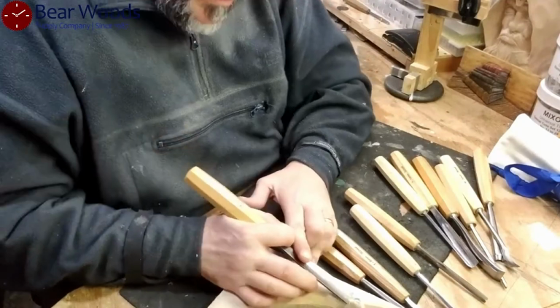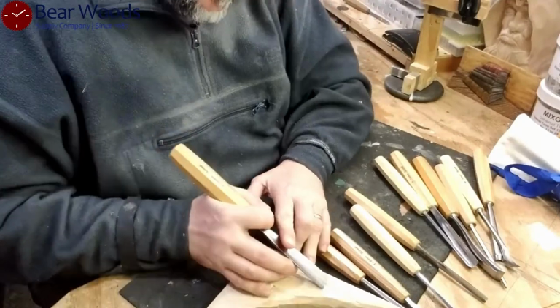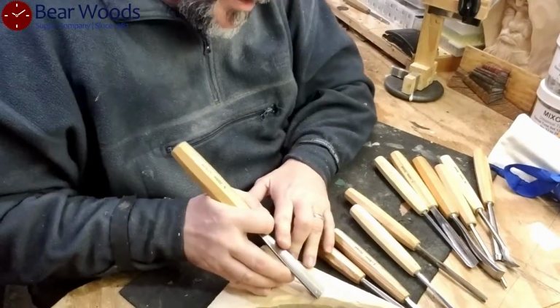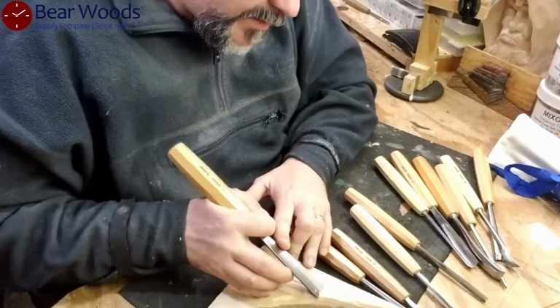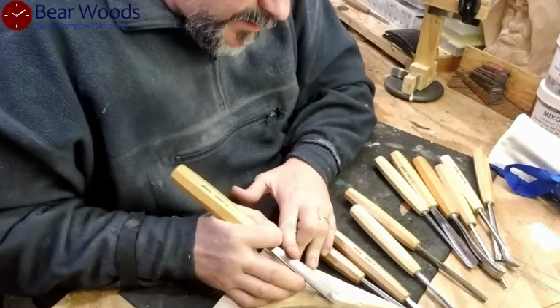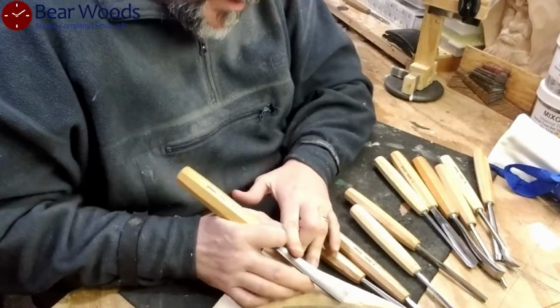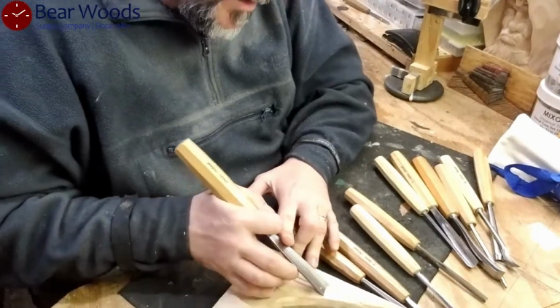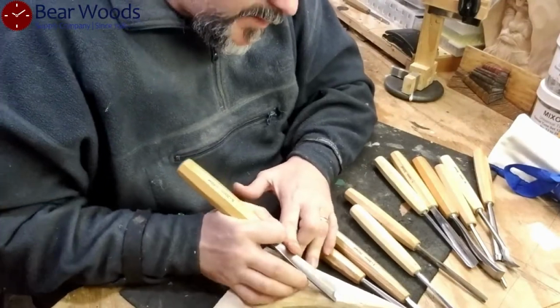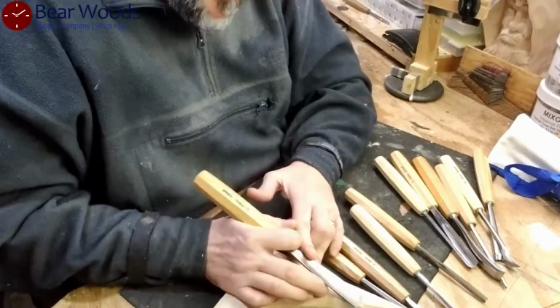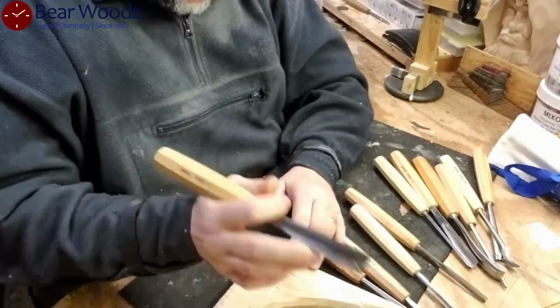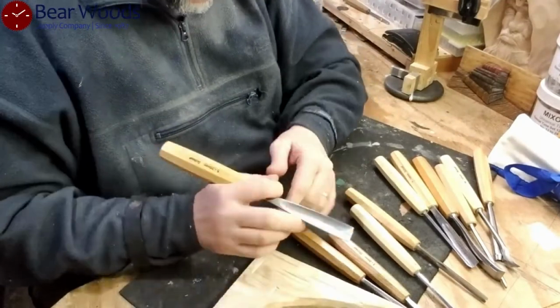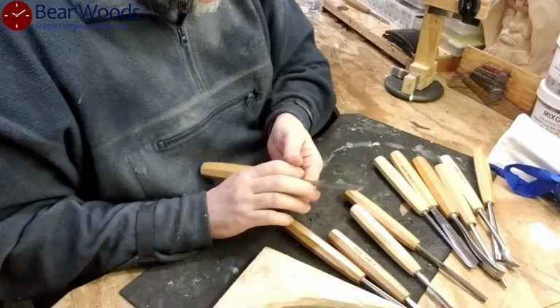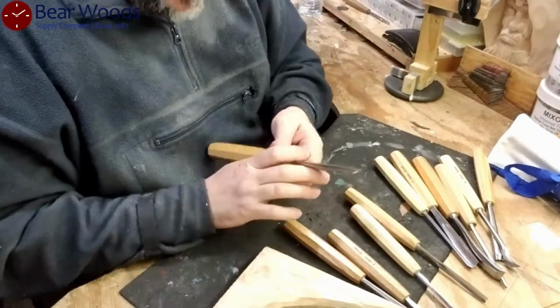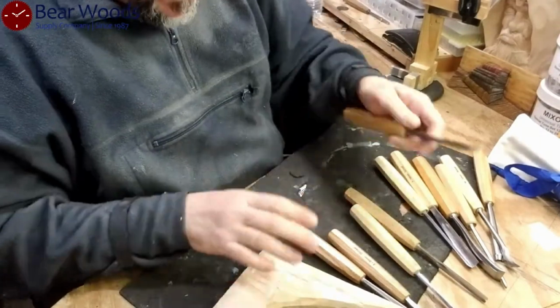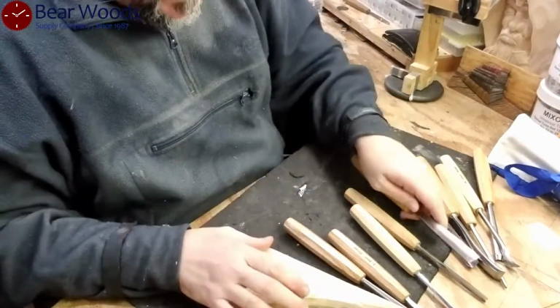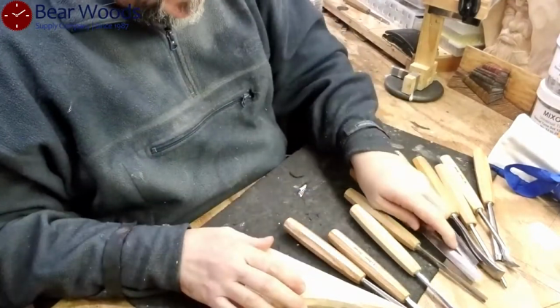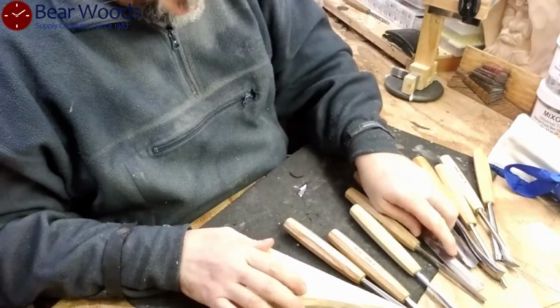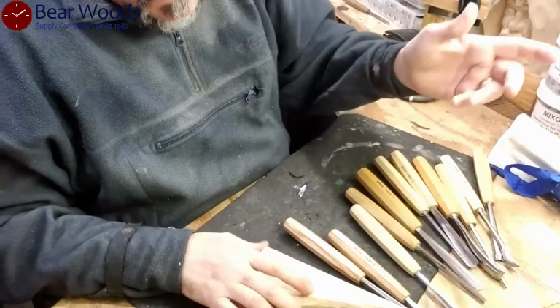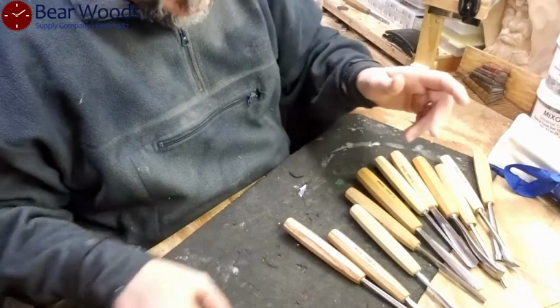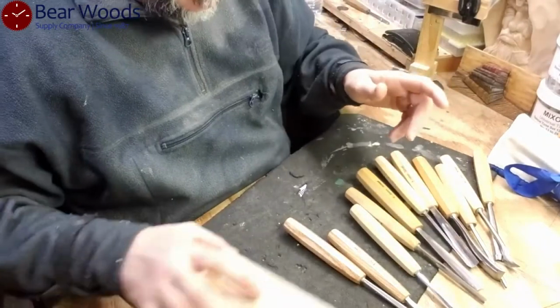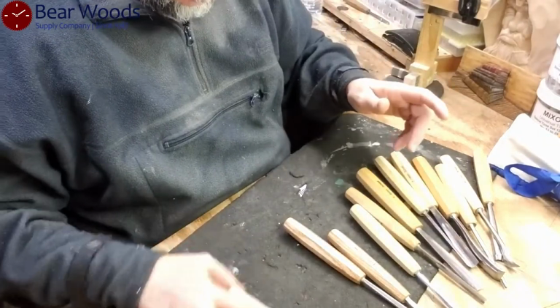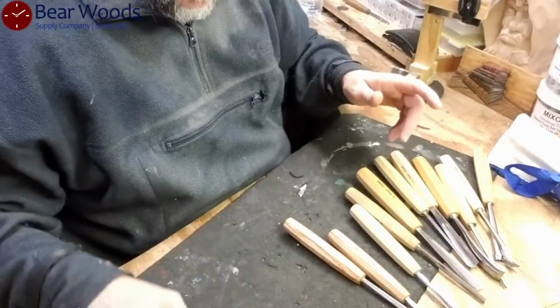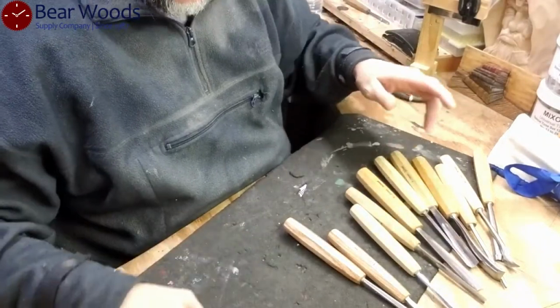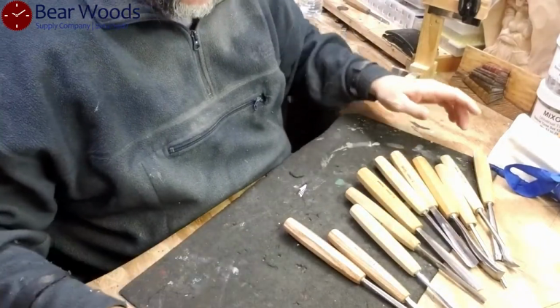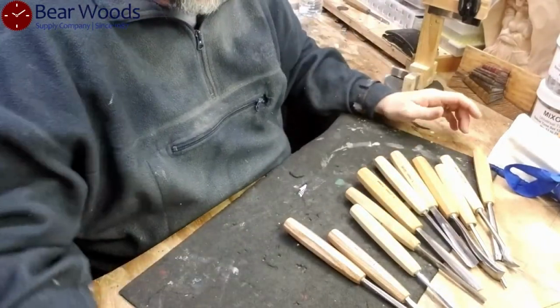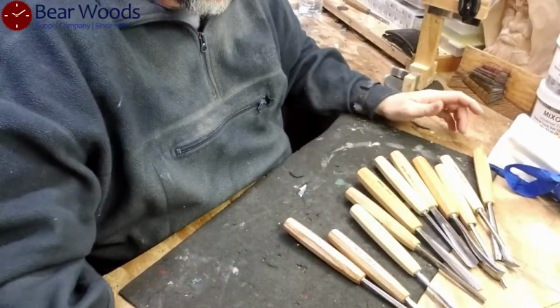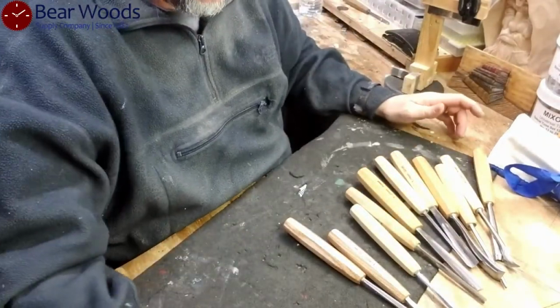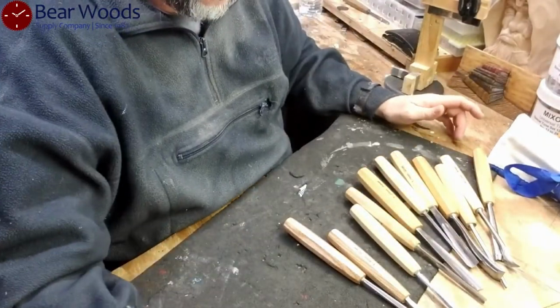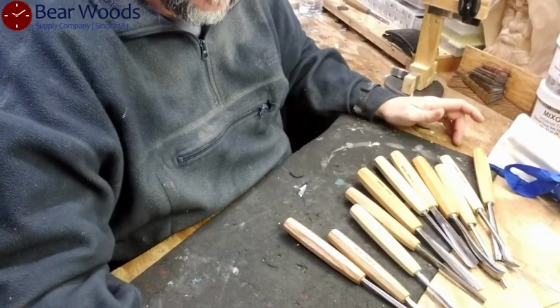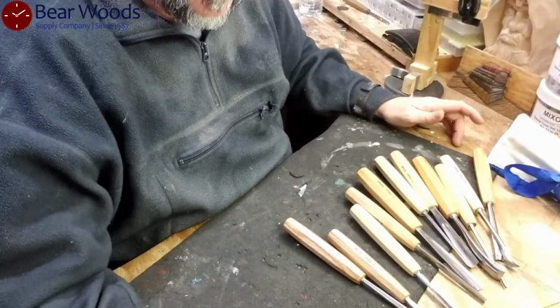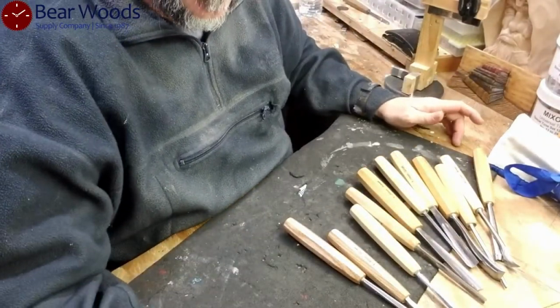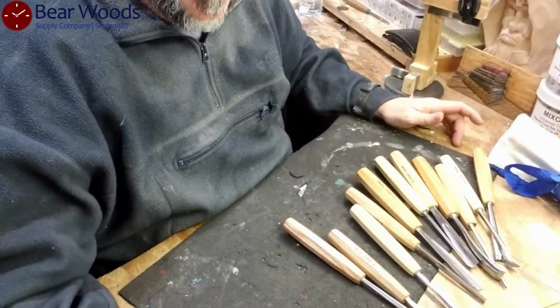As you can see, factory sharpened means it's still cutting, it still works. It's just a matter of preference when you get them in and what you want to change on them.